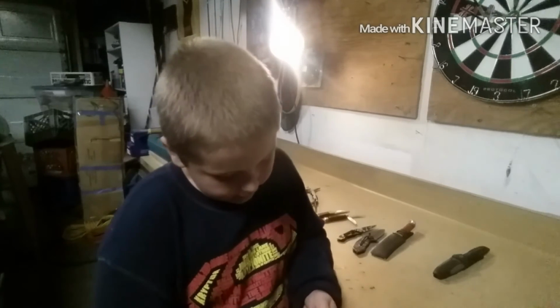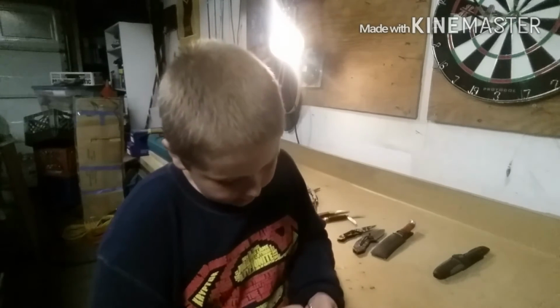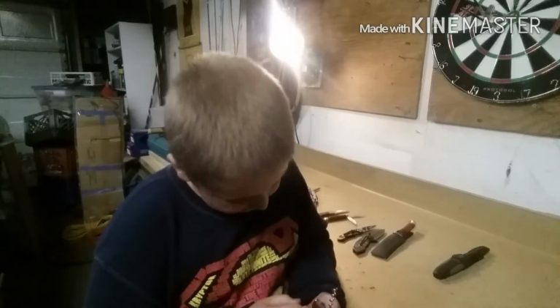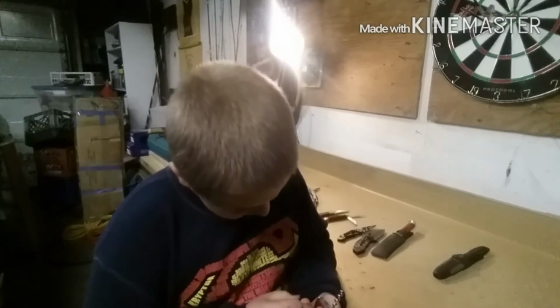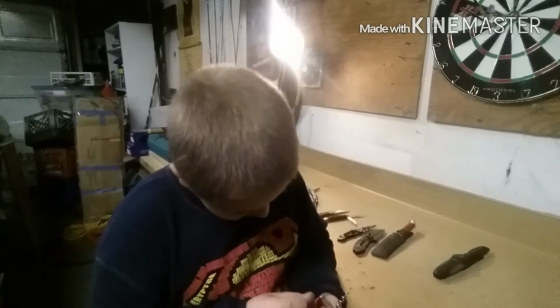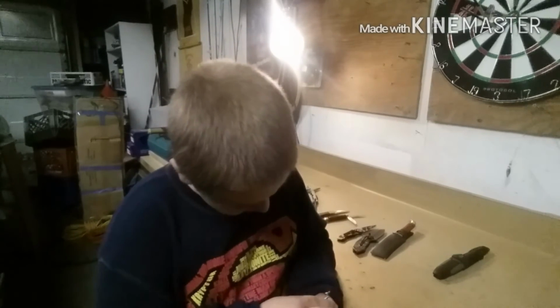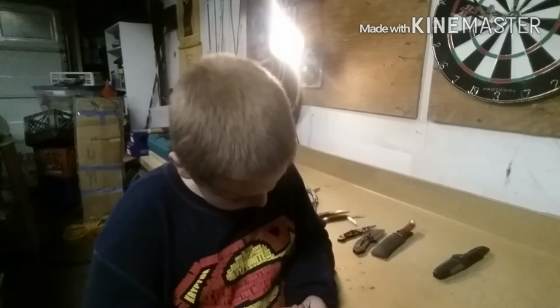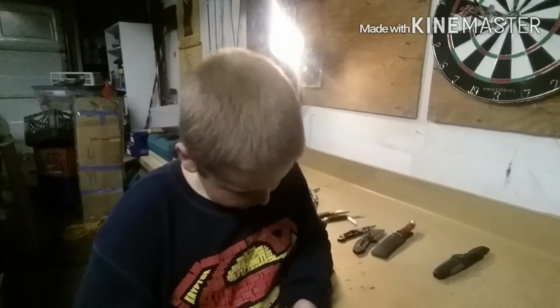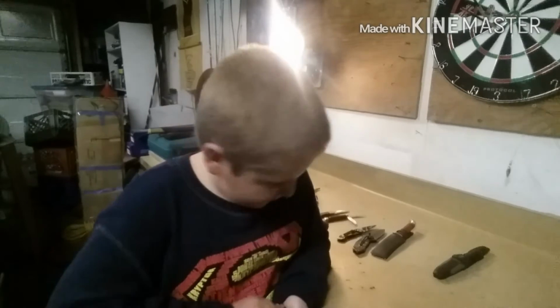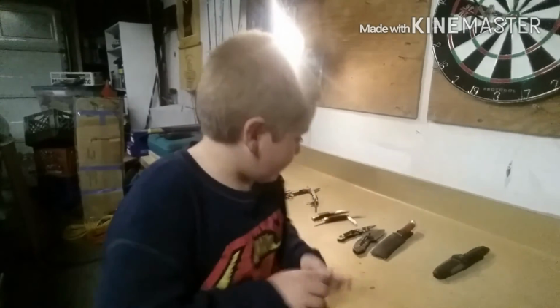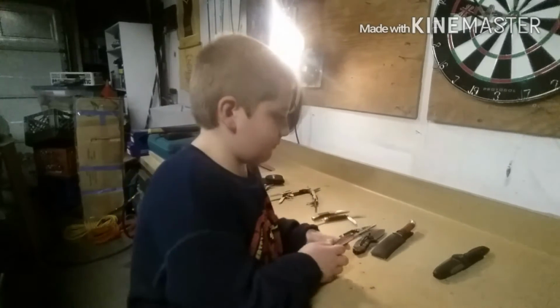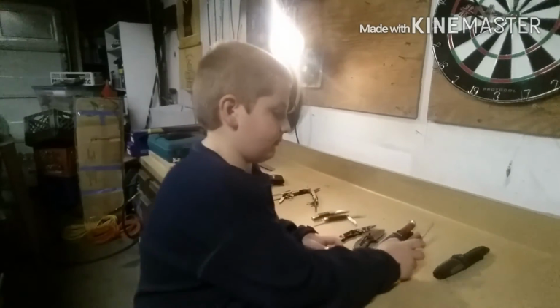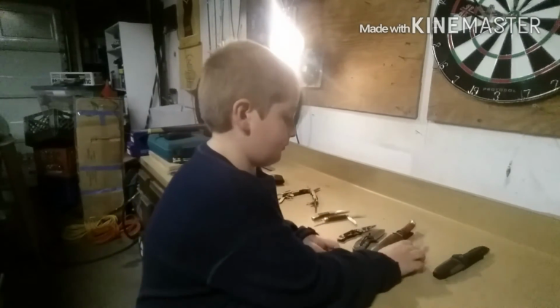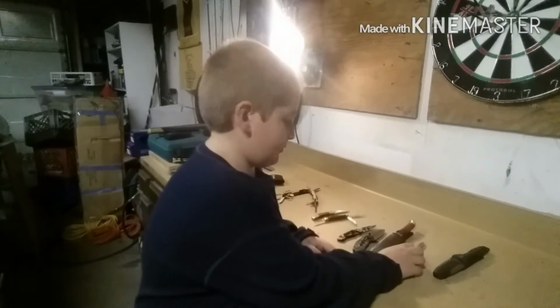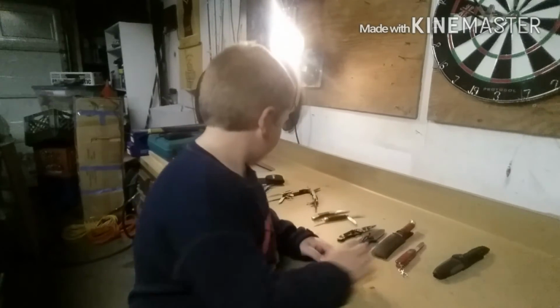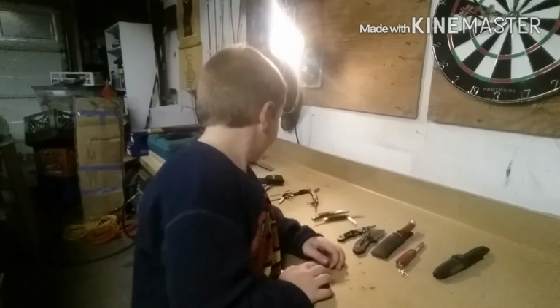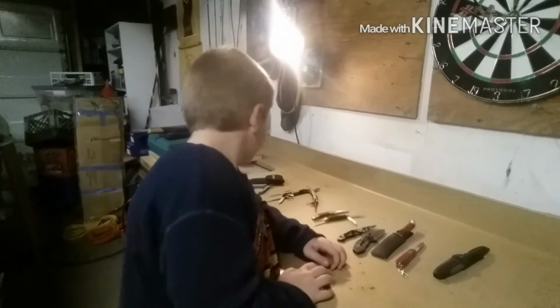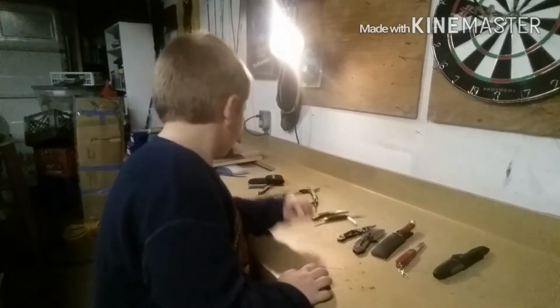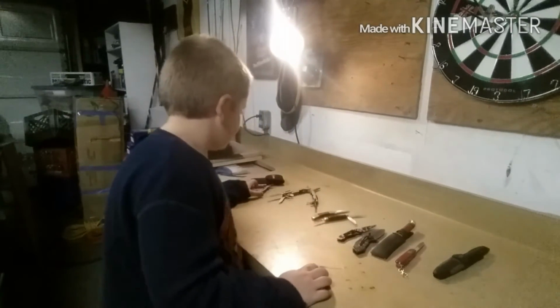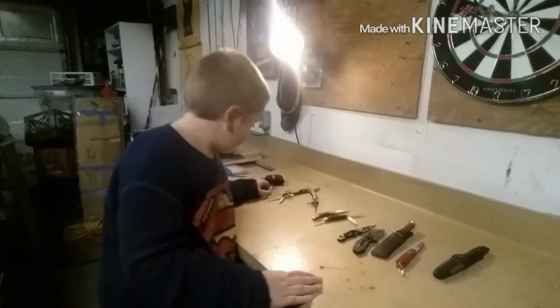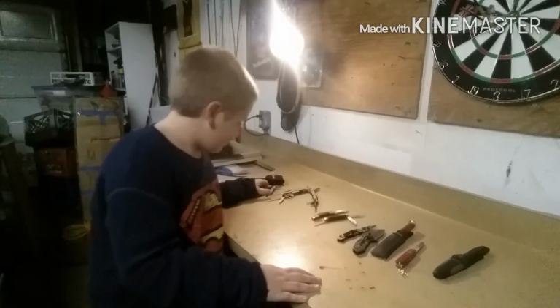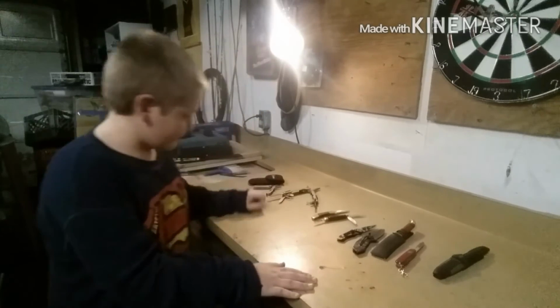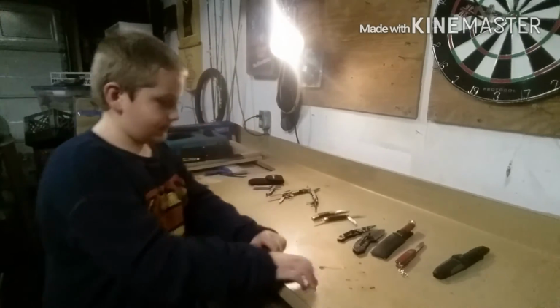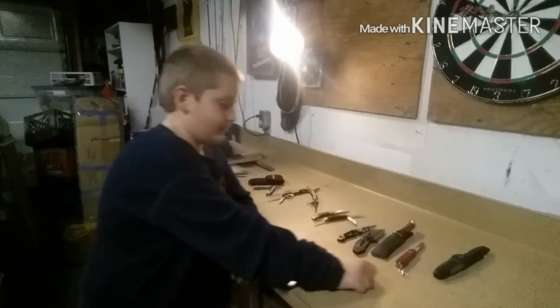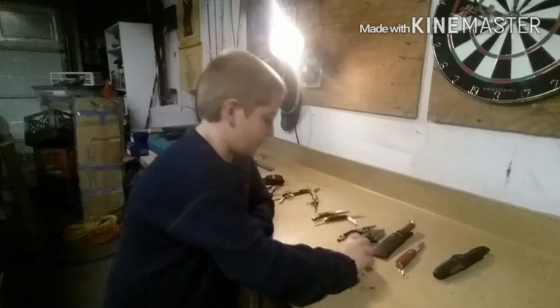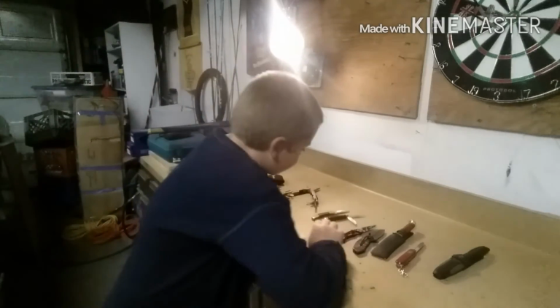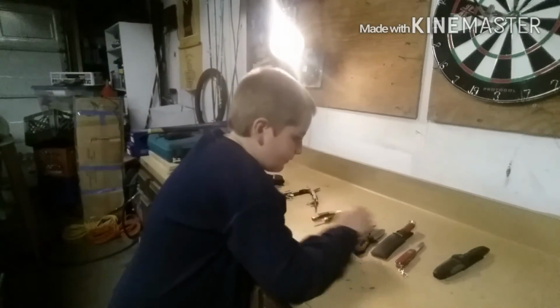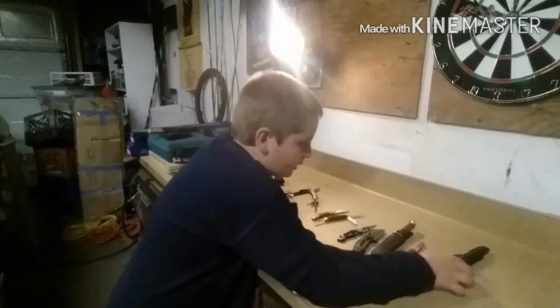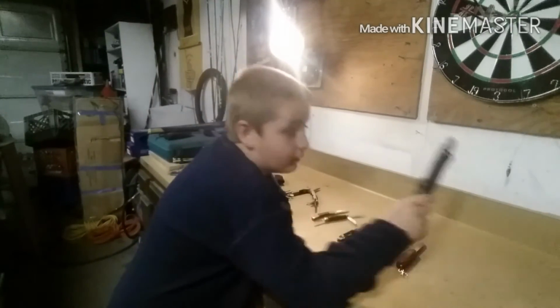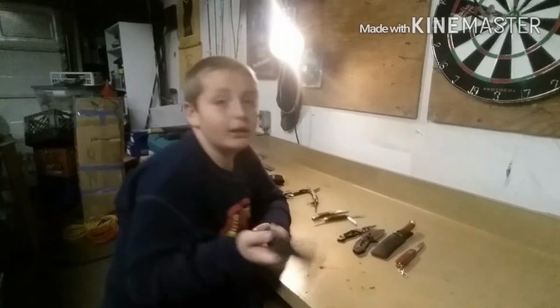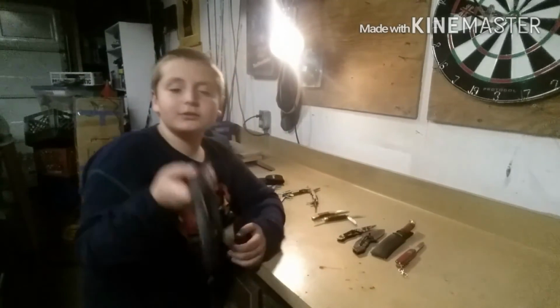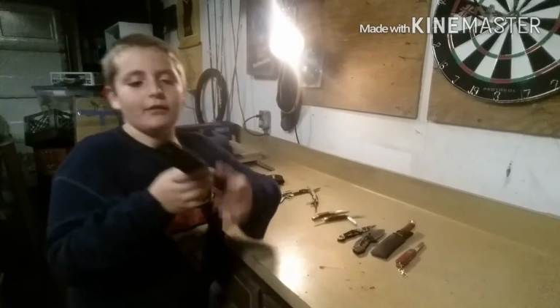All right, got it all covered. Did you say everything you needed to say? Not yet — we don't want this thing 20 minutes long, buddy. Yeah I know, but yours is 11!